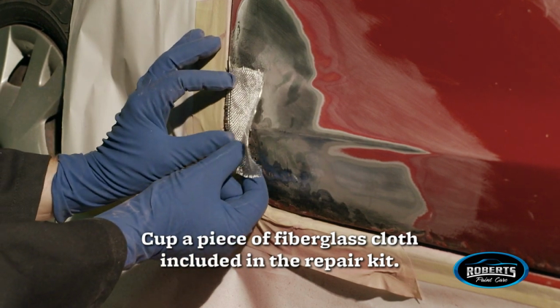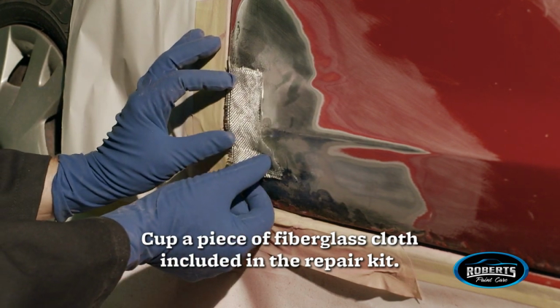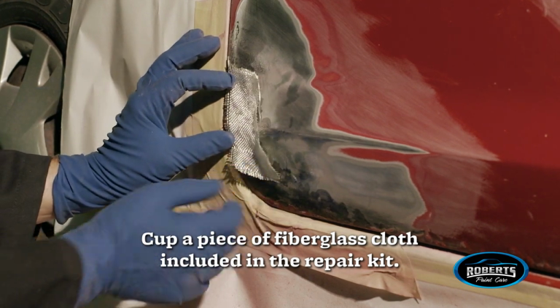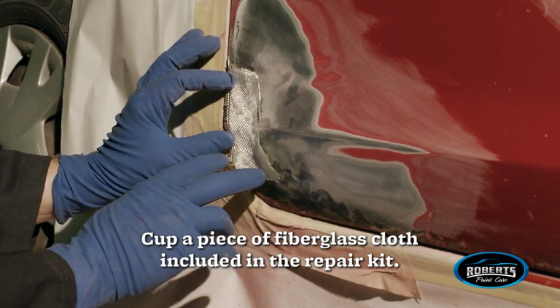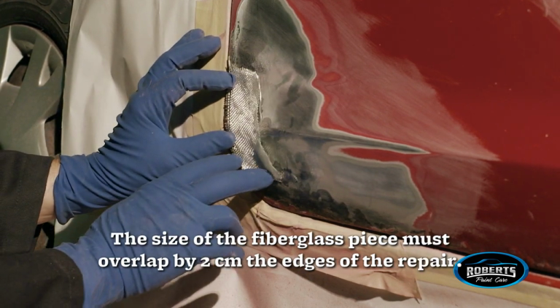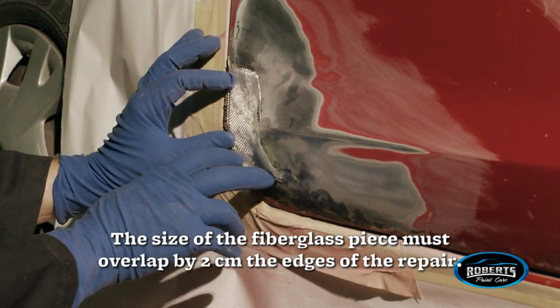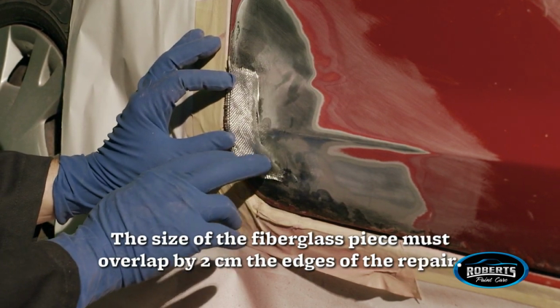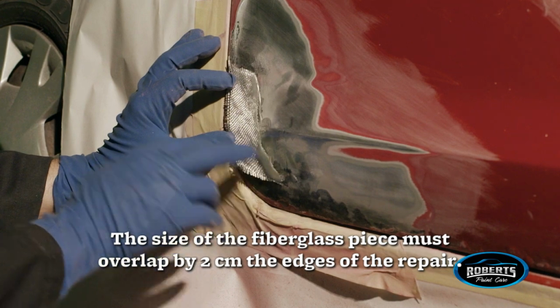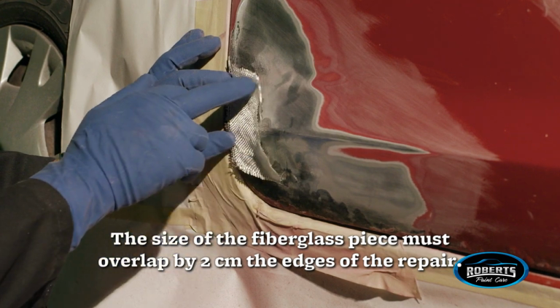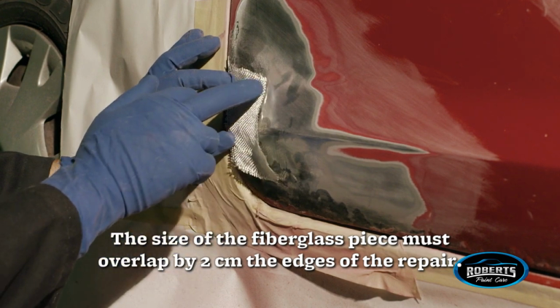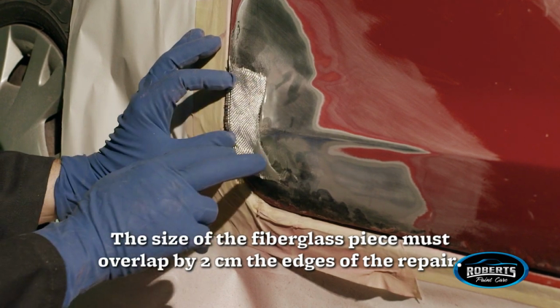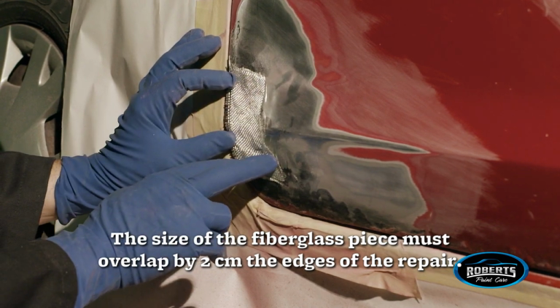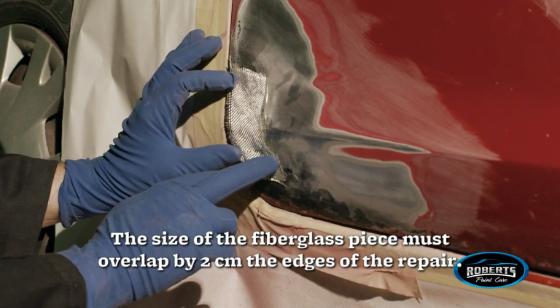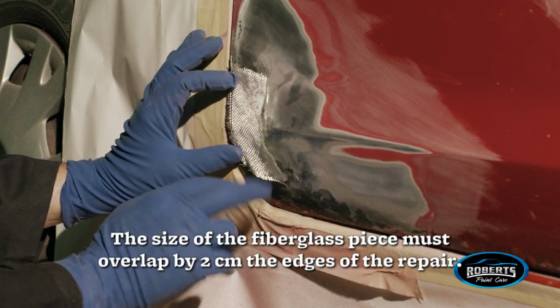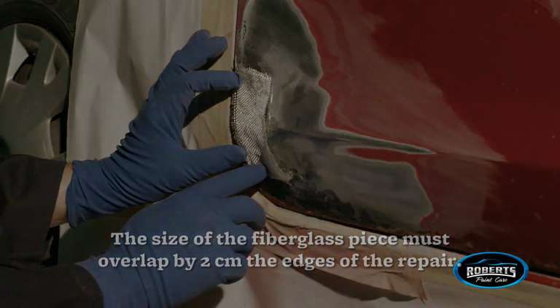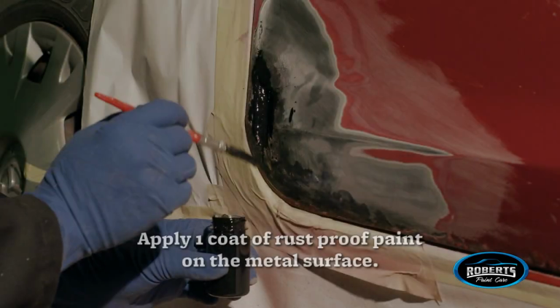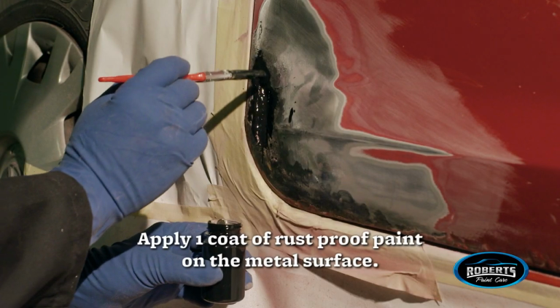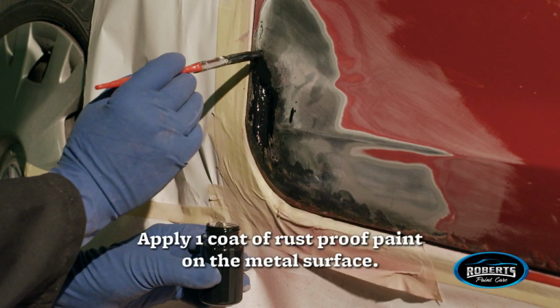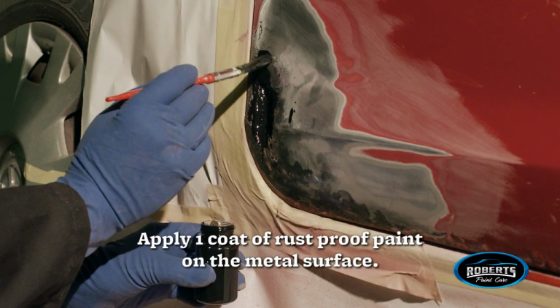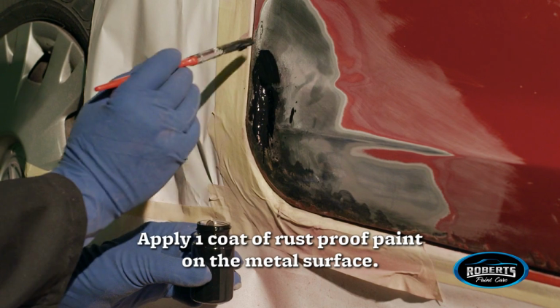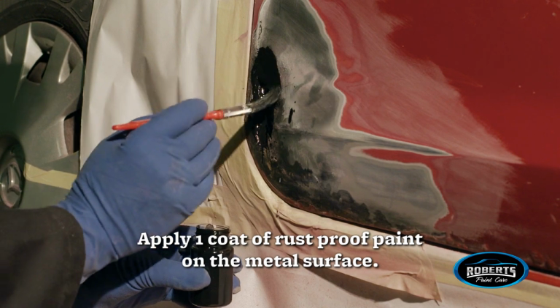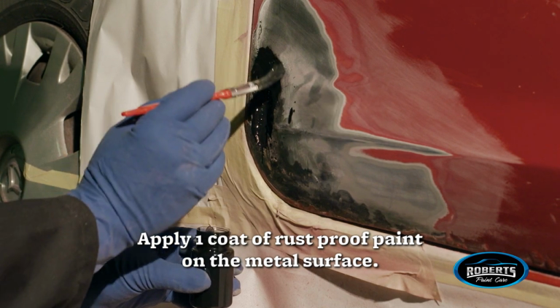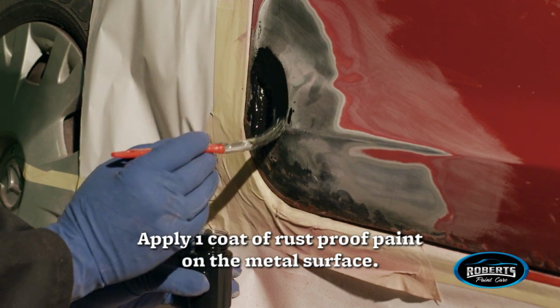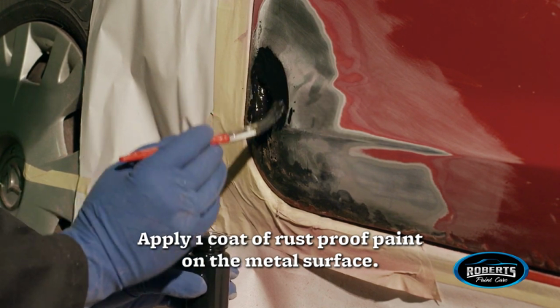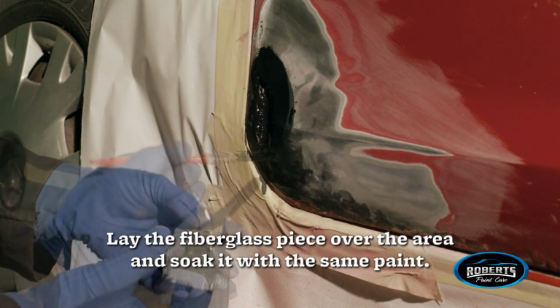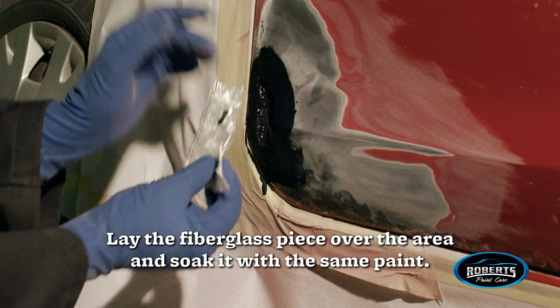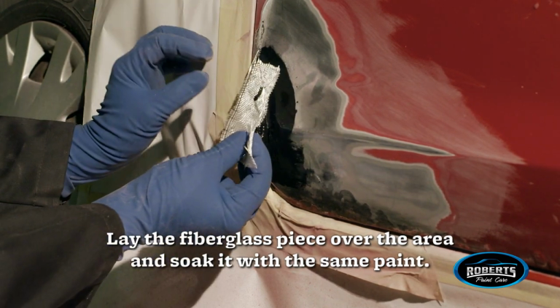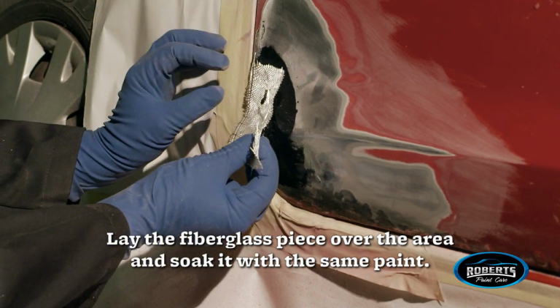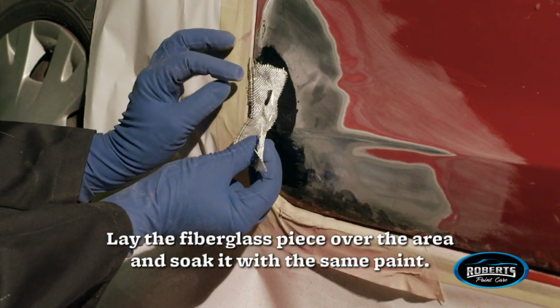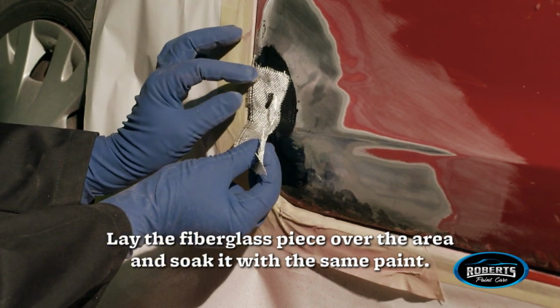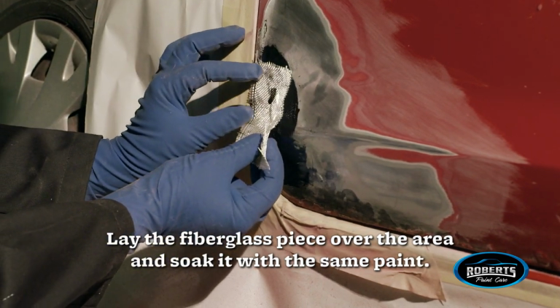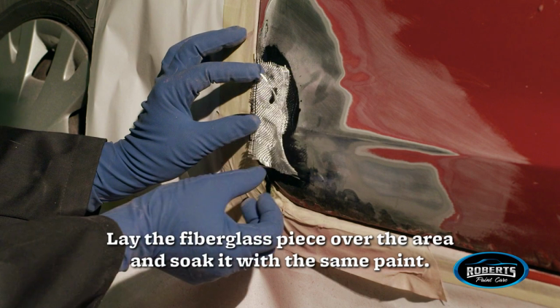The fiberglass piece must overlap by two centimeters the edge of the repair. Apply one coat of rust-proof paint on the metal surface, then lay the fiberglass piece over the area and soak it with the same paint.